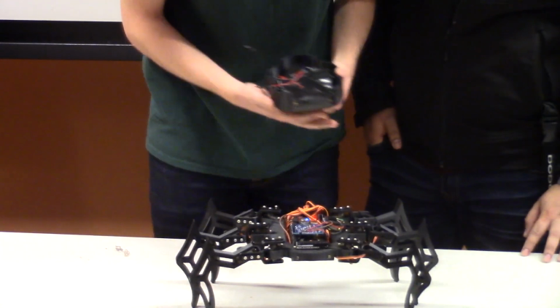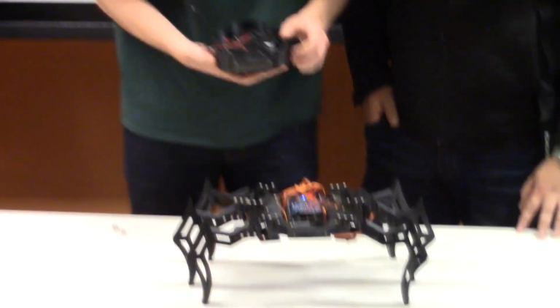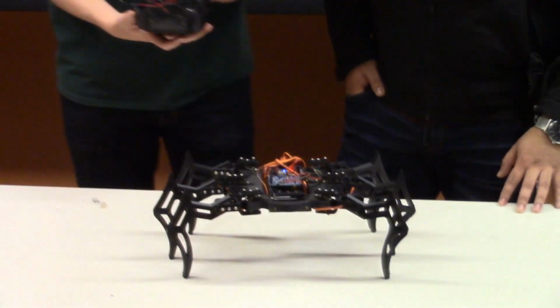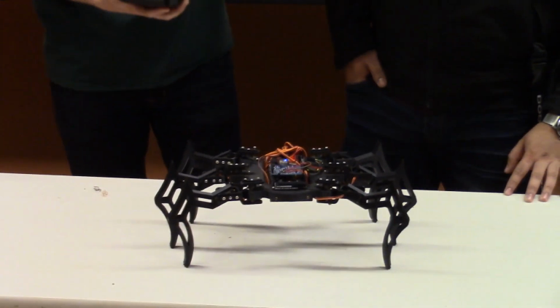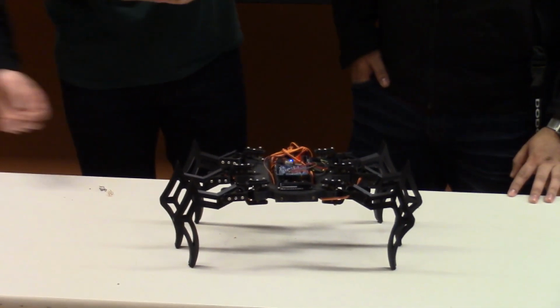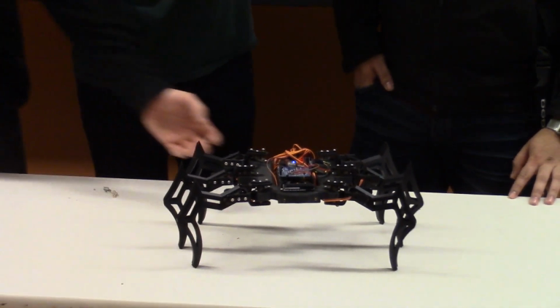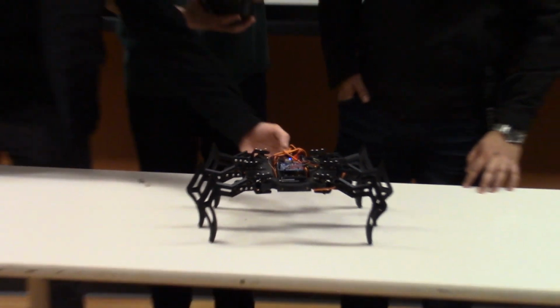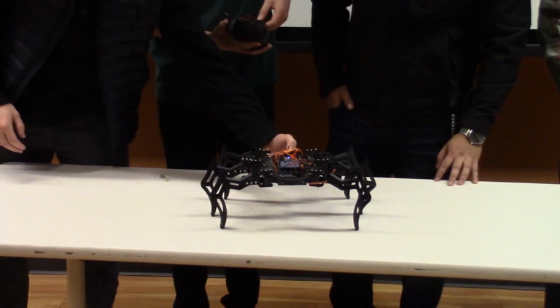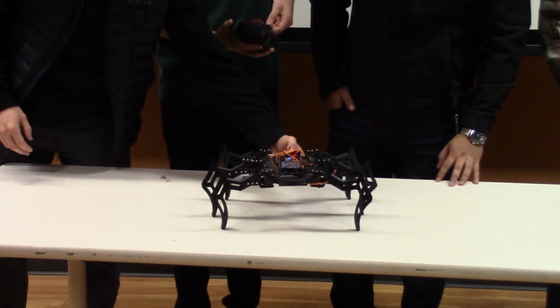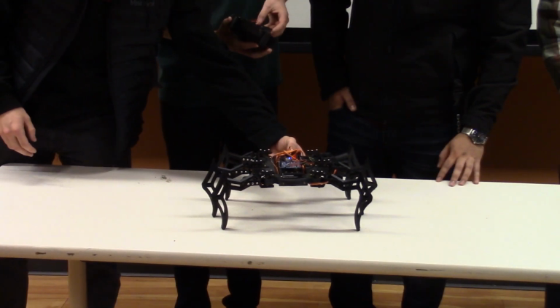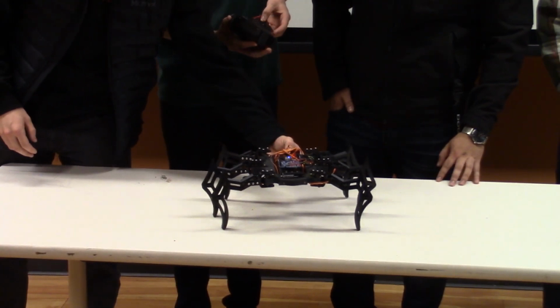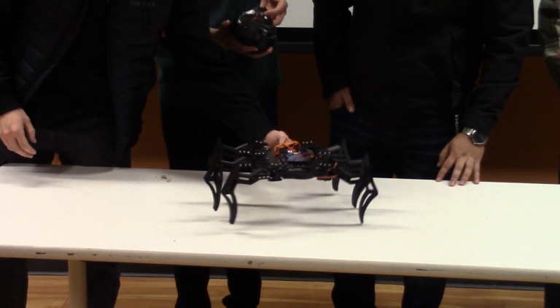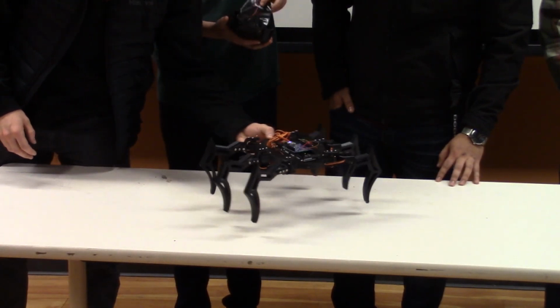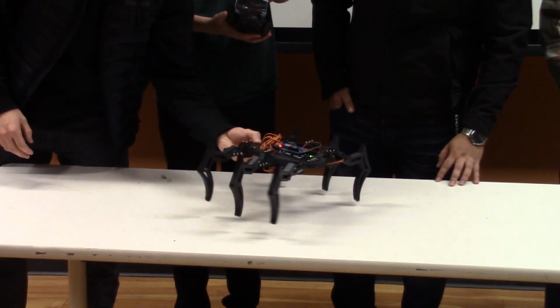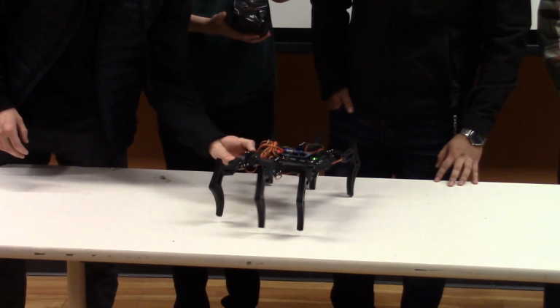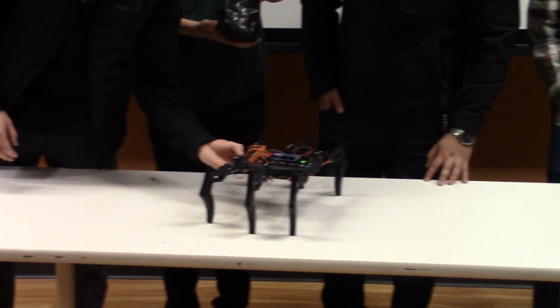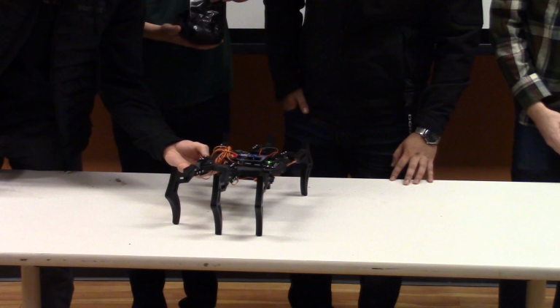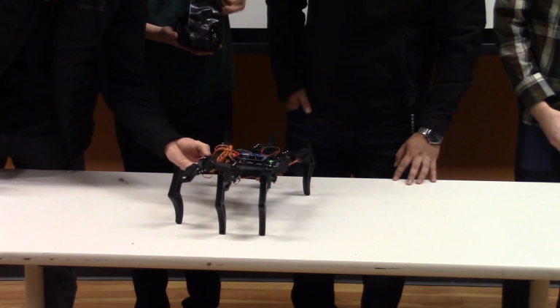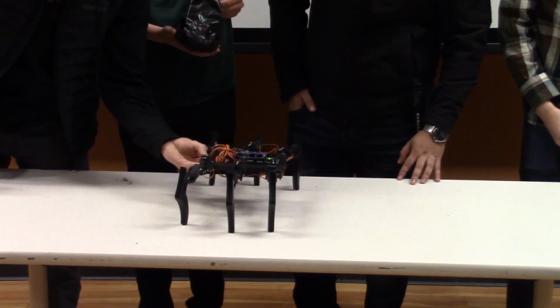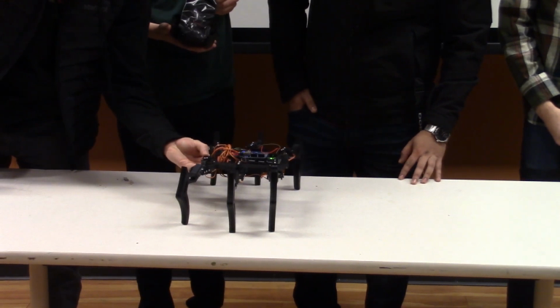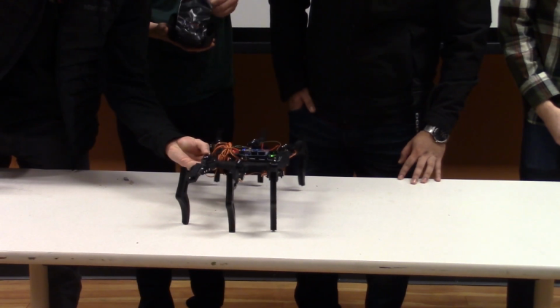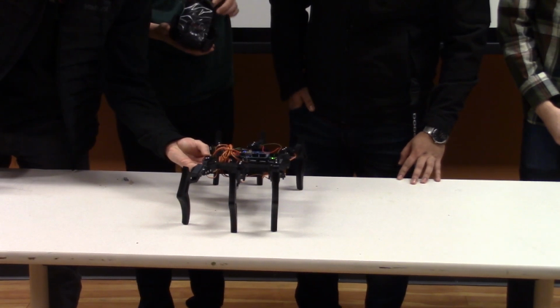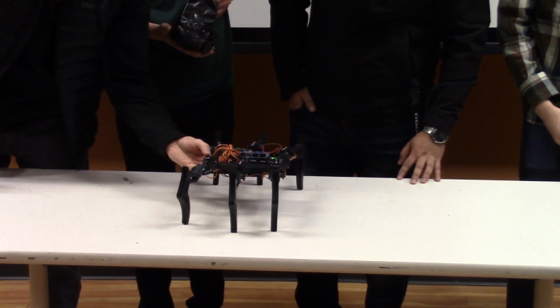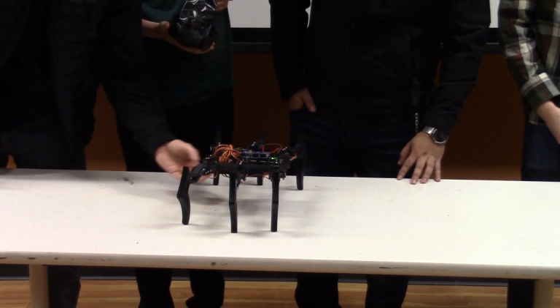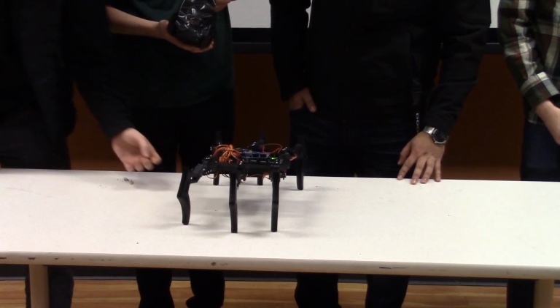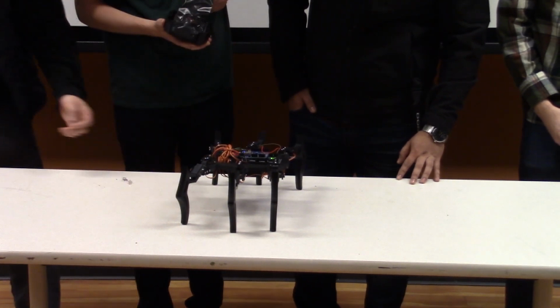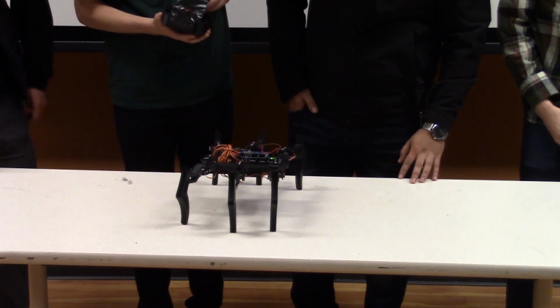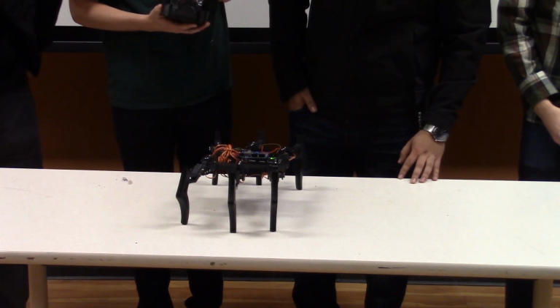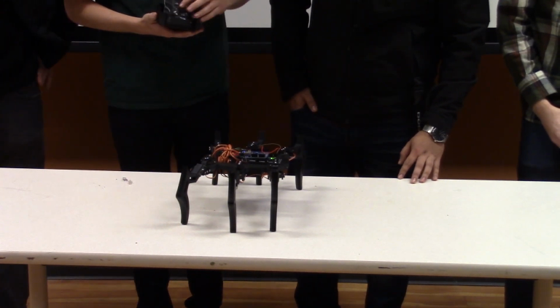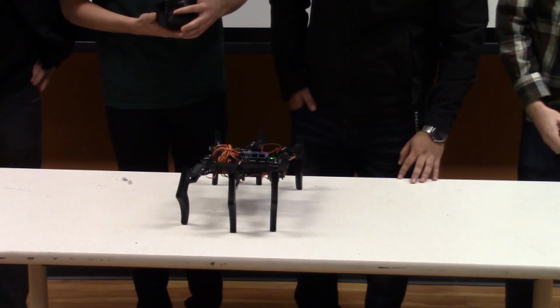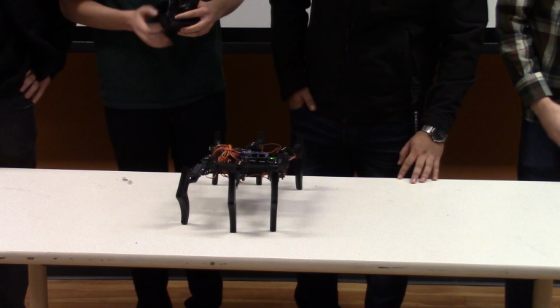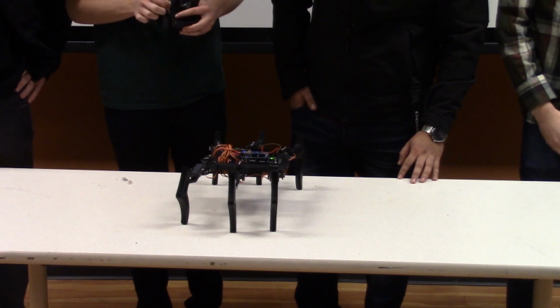All the parts were 3D printed using PLA with 20% infill, but that still proved to be too heavy for the MG90s.